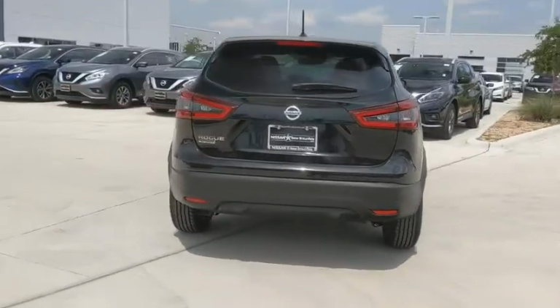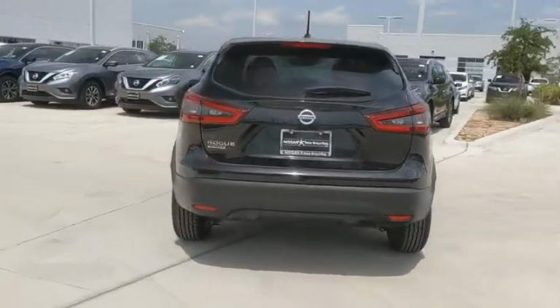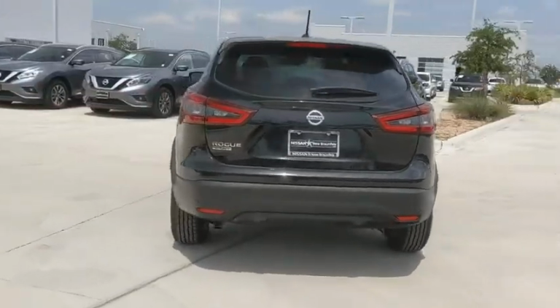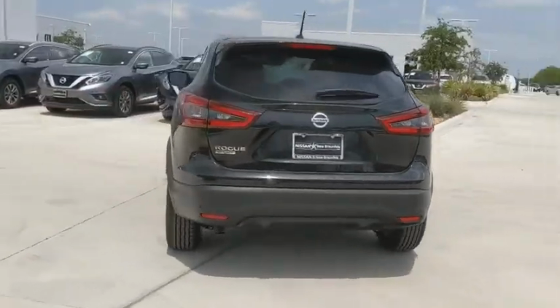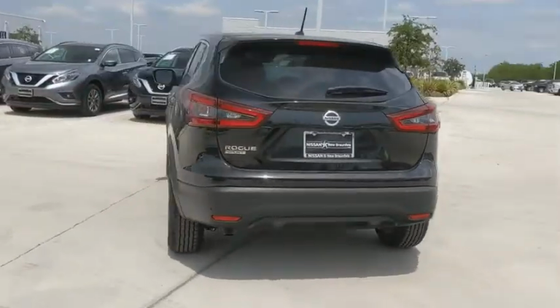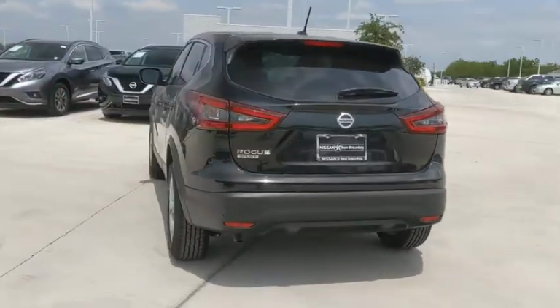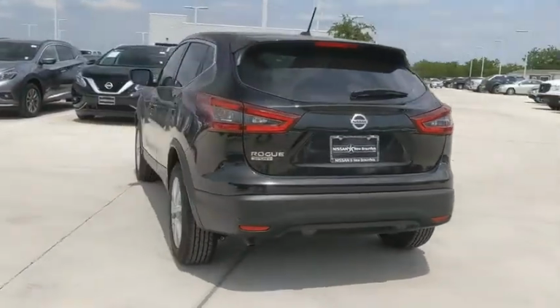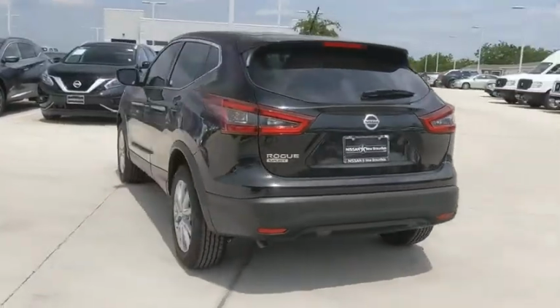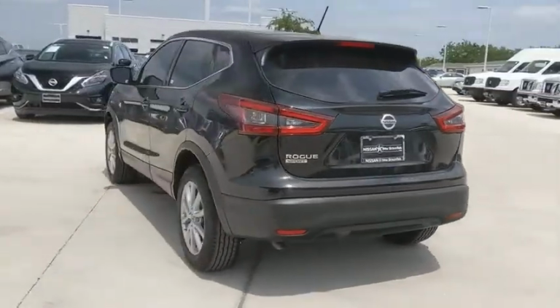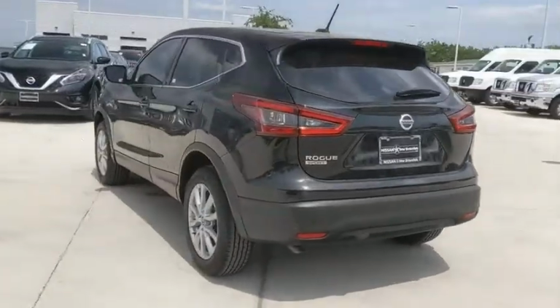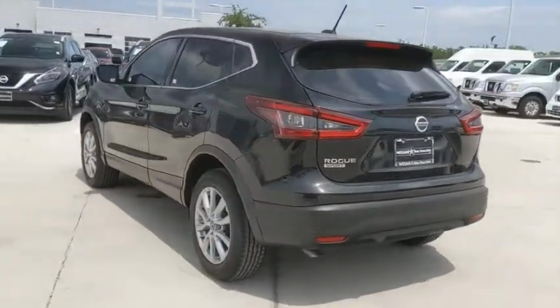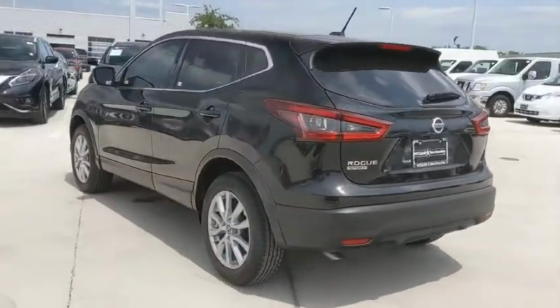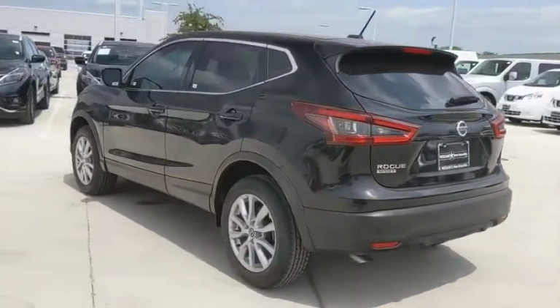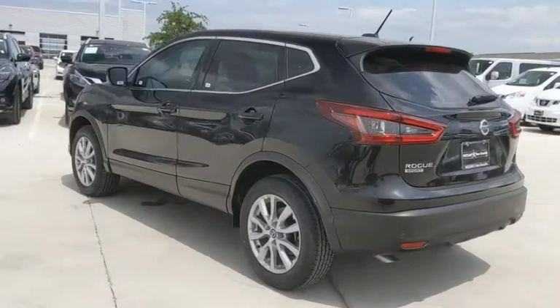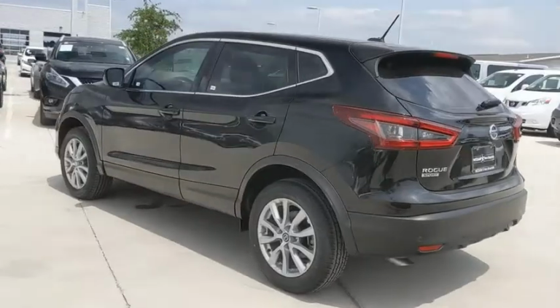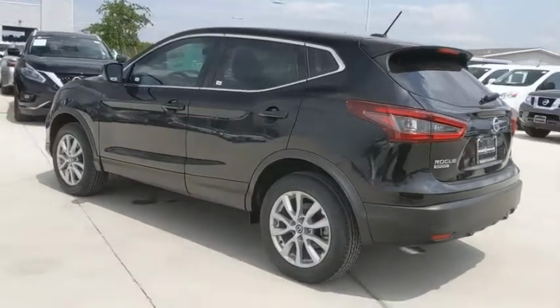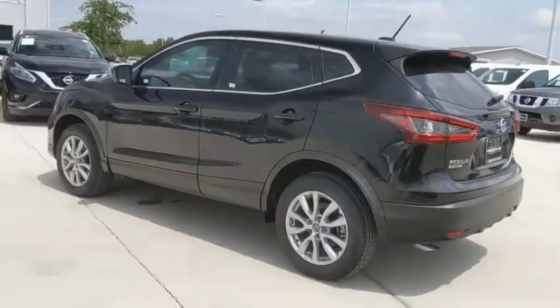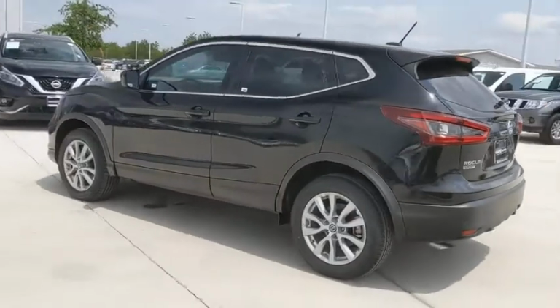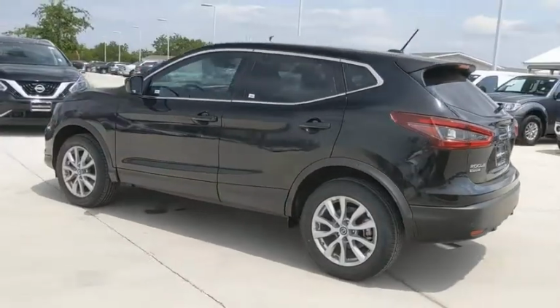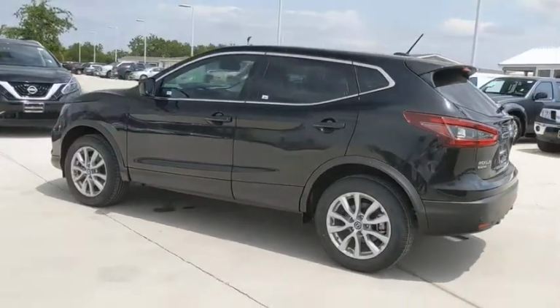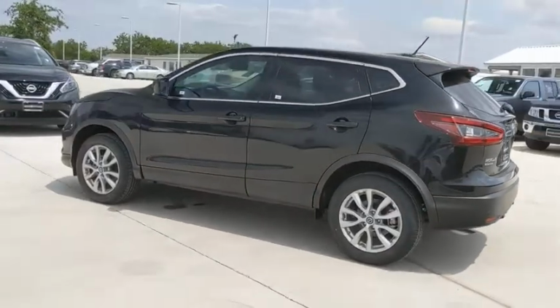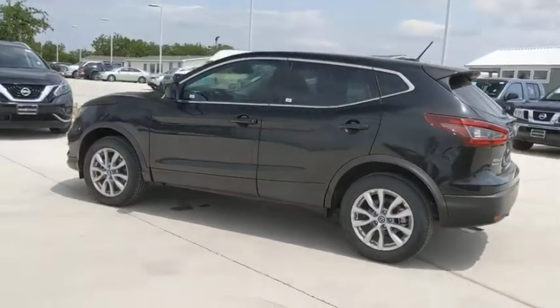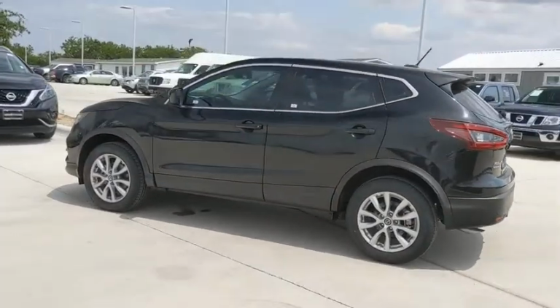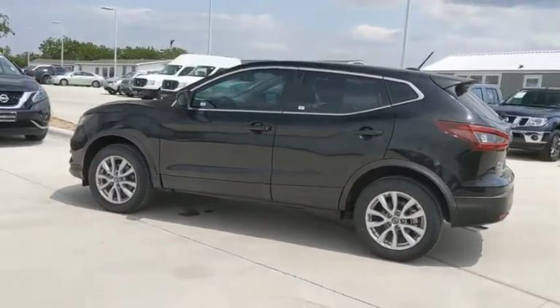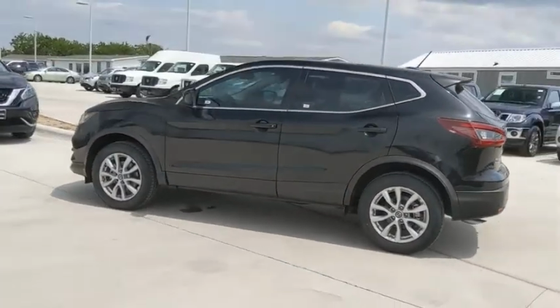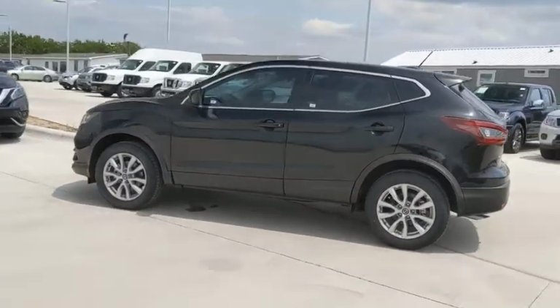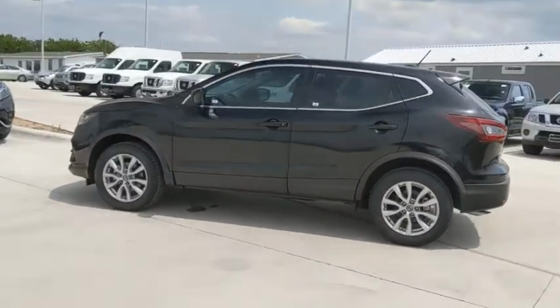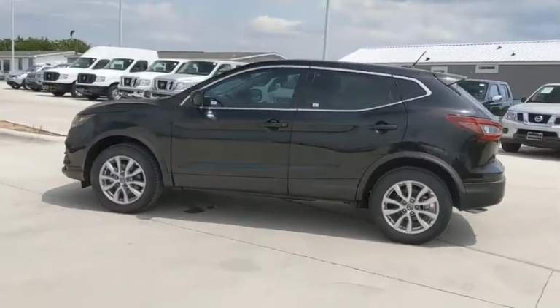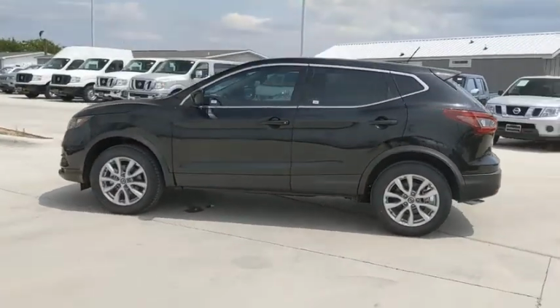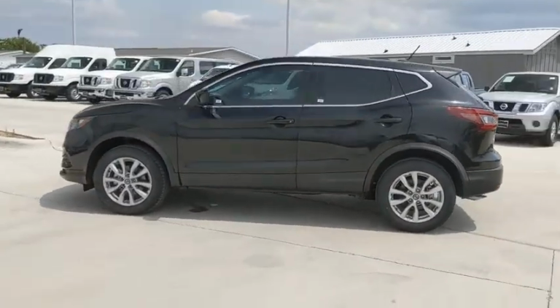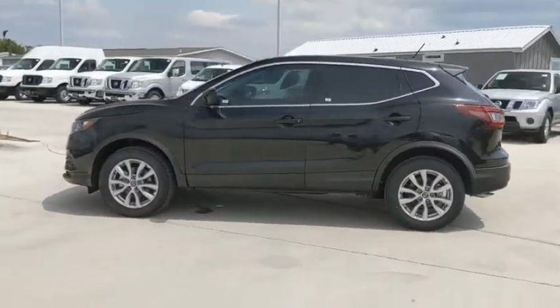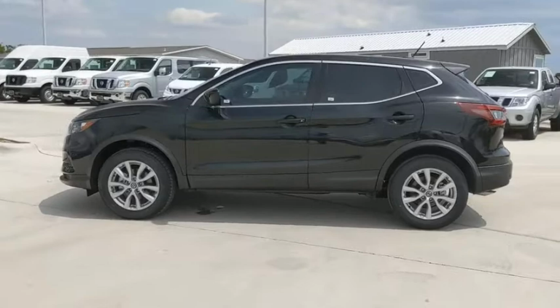This vehicle has less than 100 miles. Here are some of this vehicle's great options: traction control, Bluetooth, dual airbags, power steering.